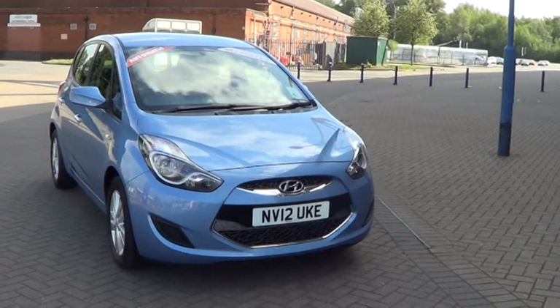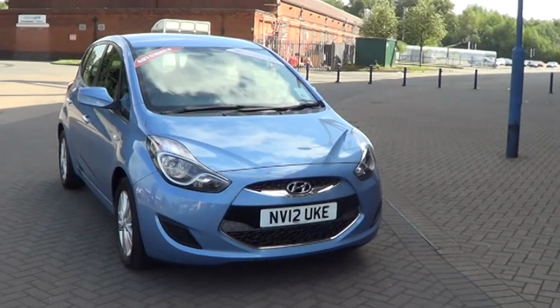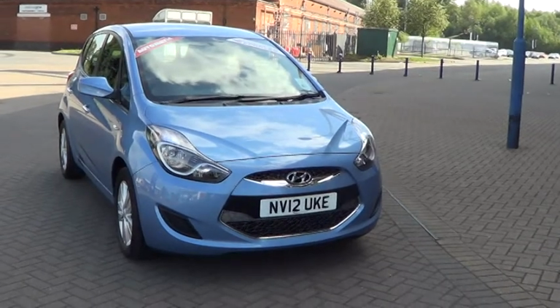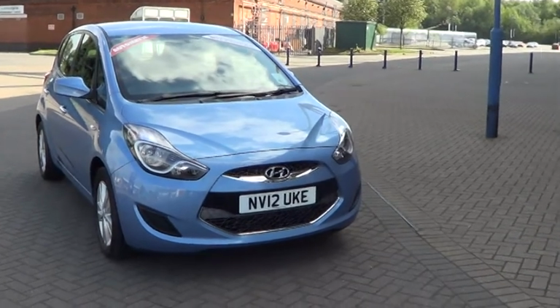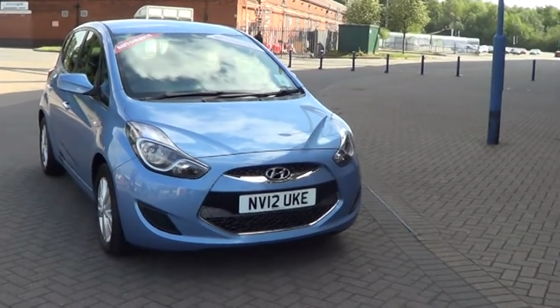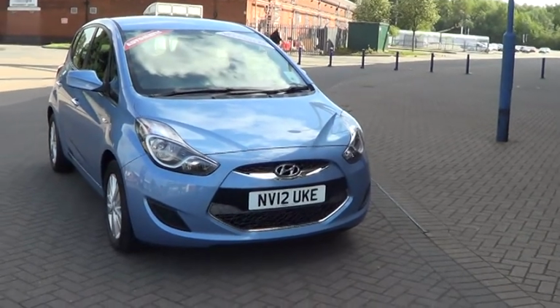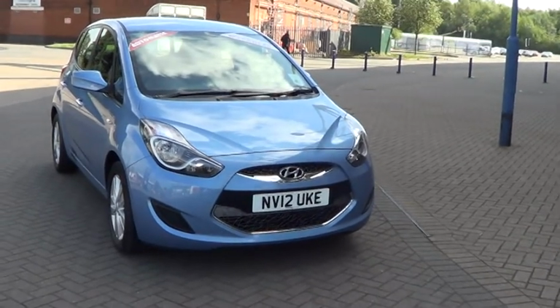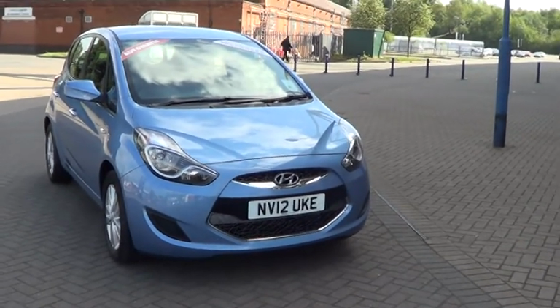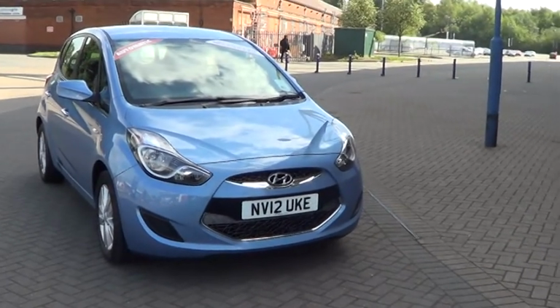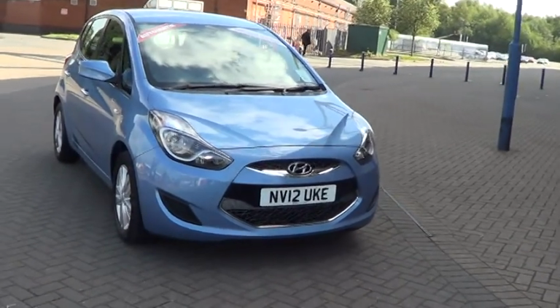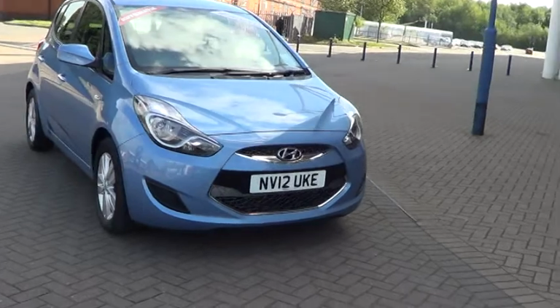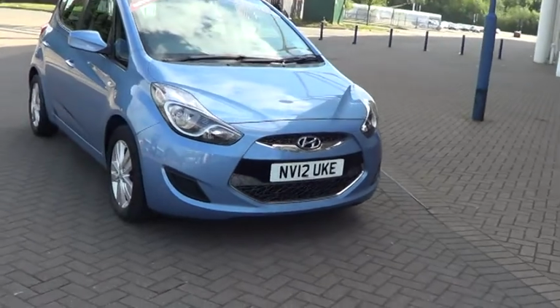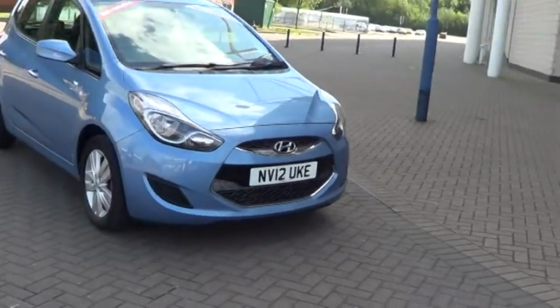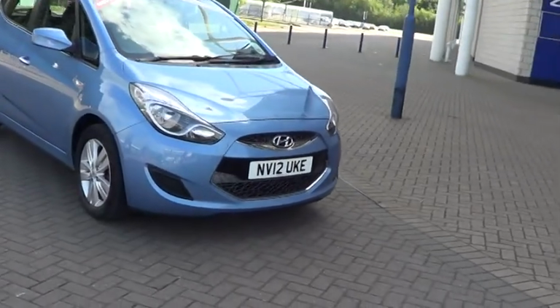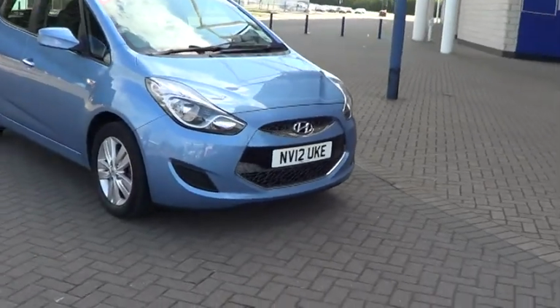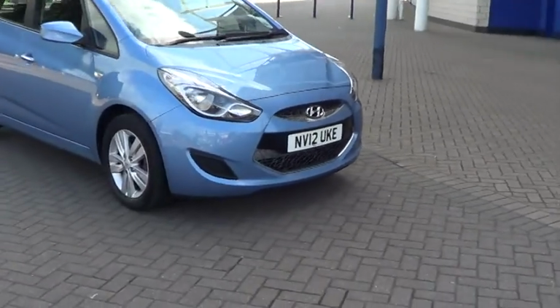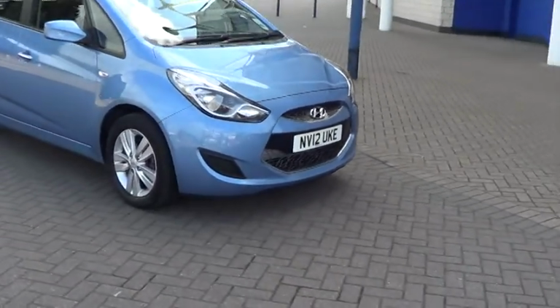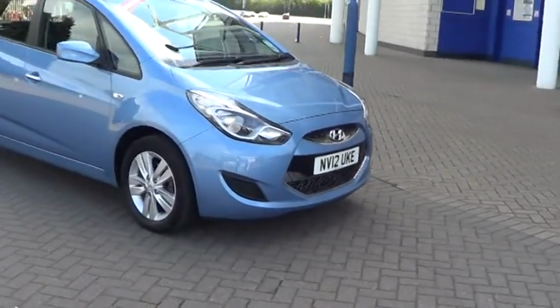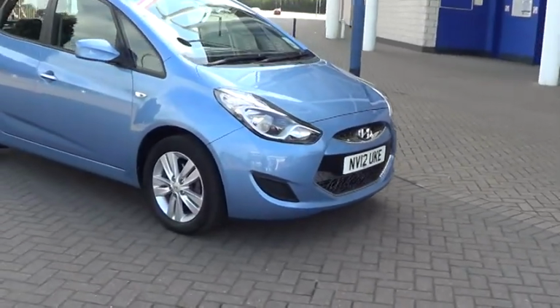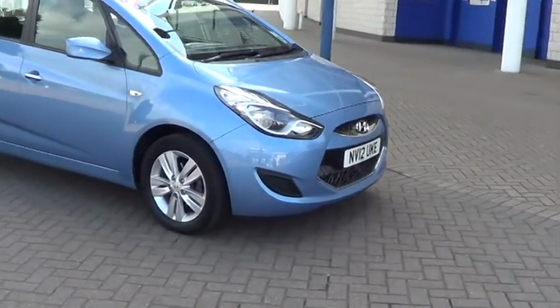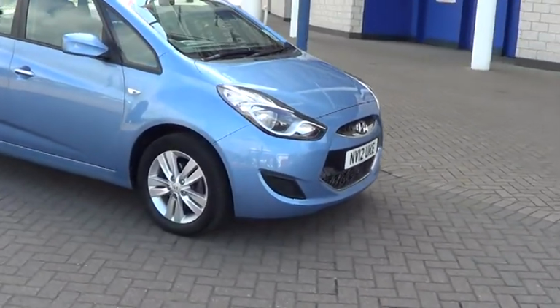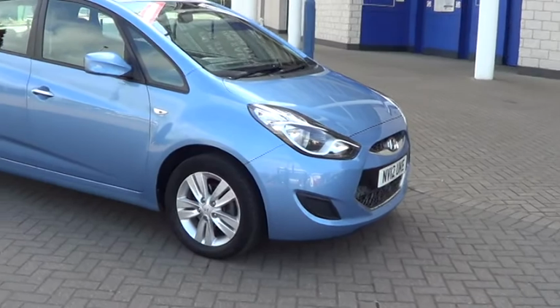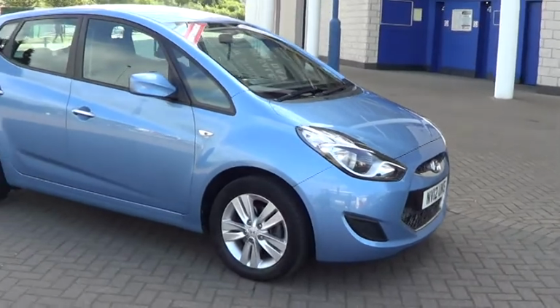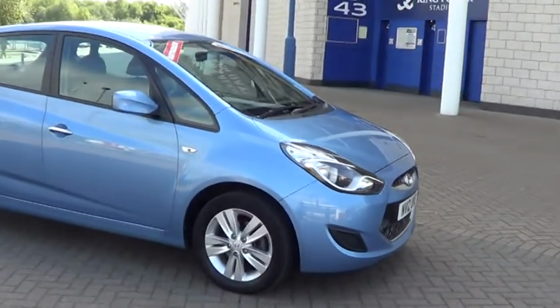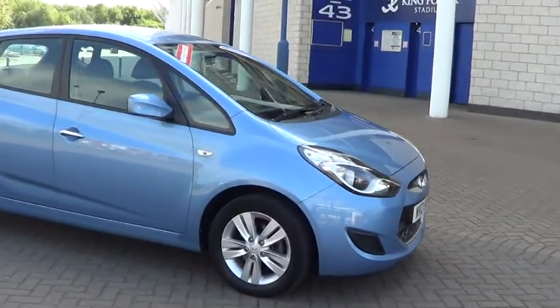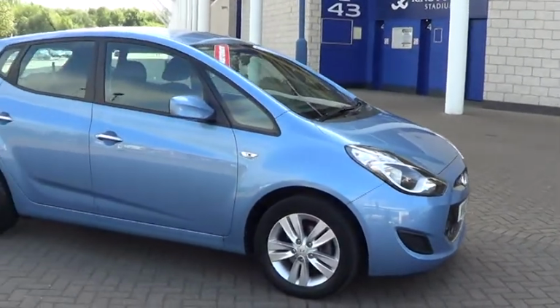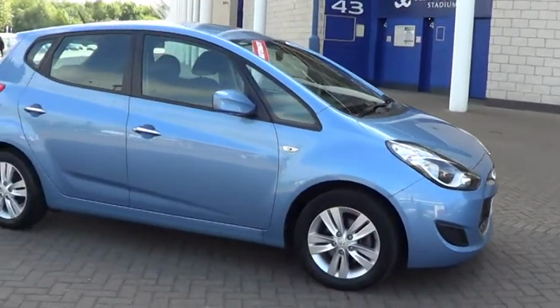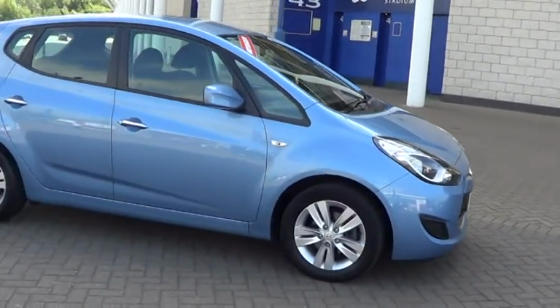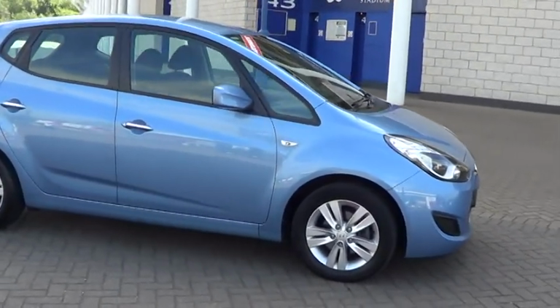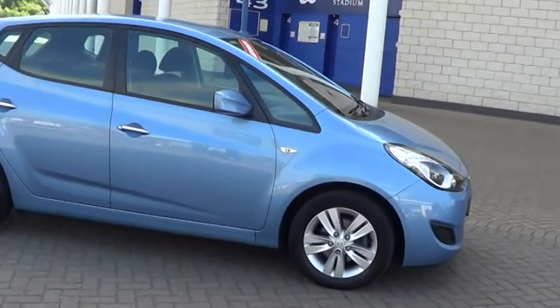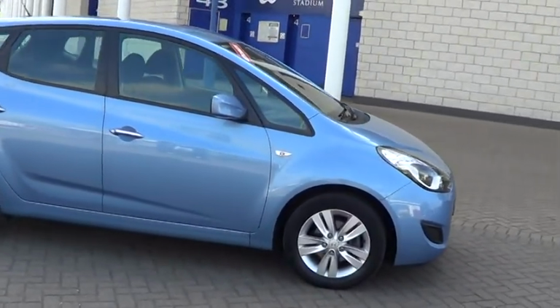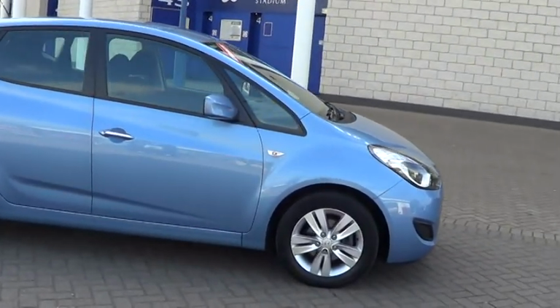Welcome to Sturgis Motor Group. Here we have a 2012 Hyundai iX20 1.6 Active Automatic in clean blue metallic with contrasting grey trim.